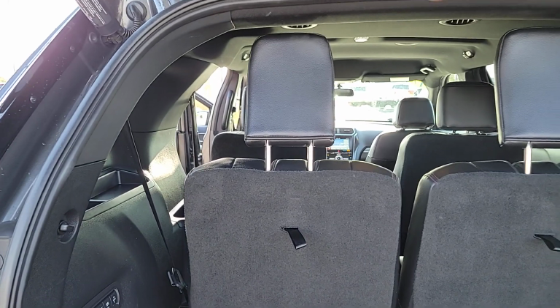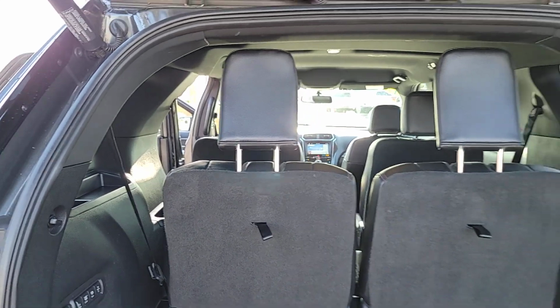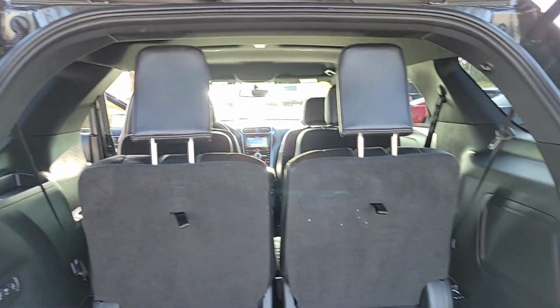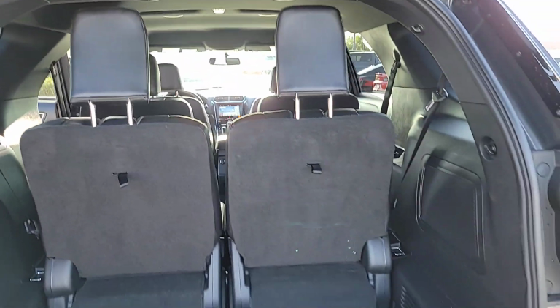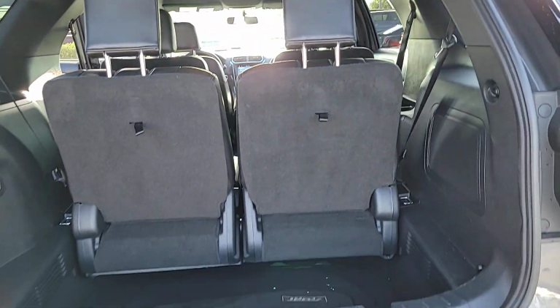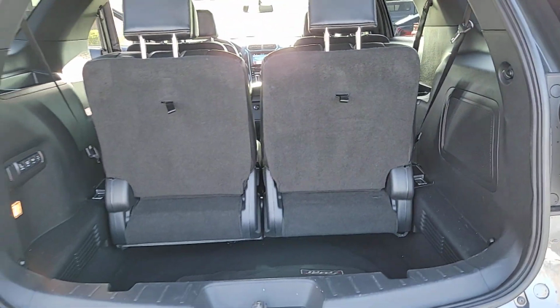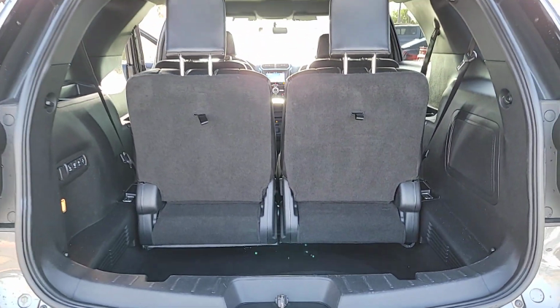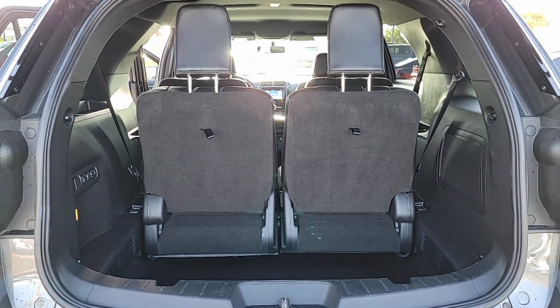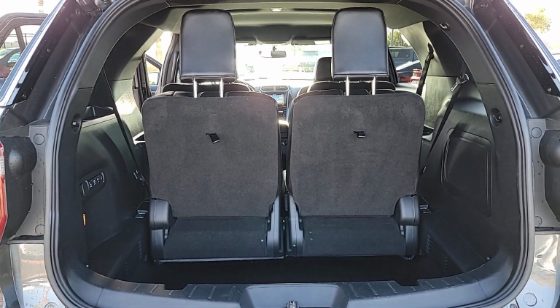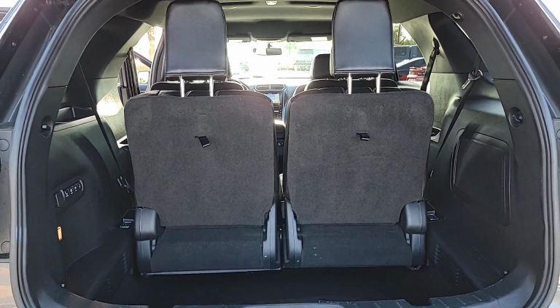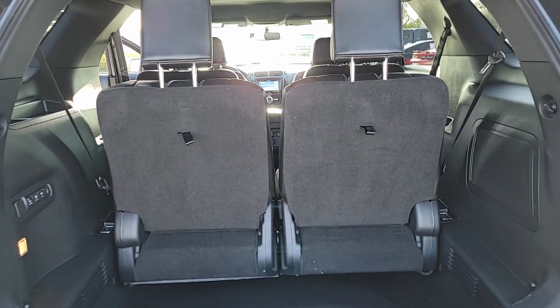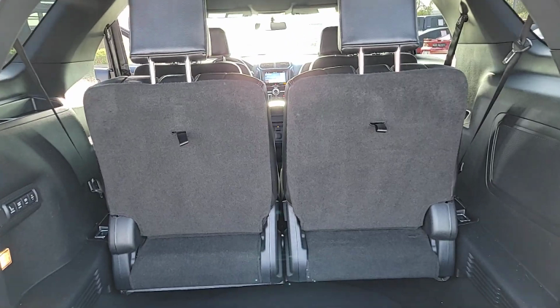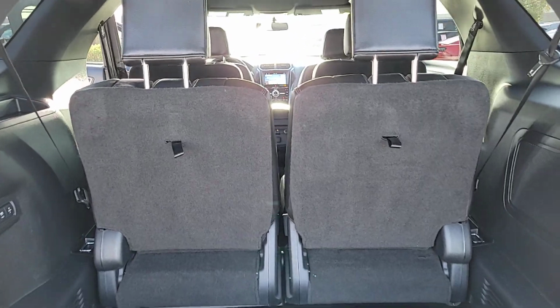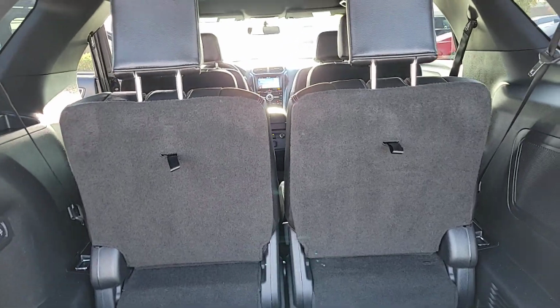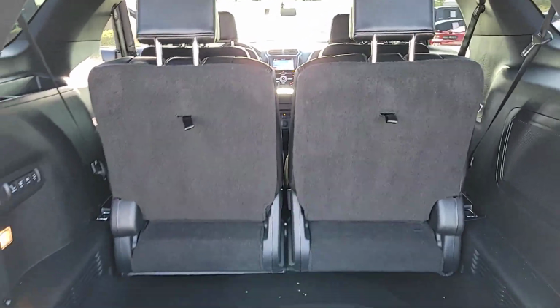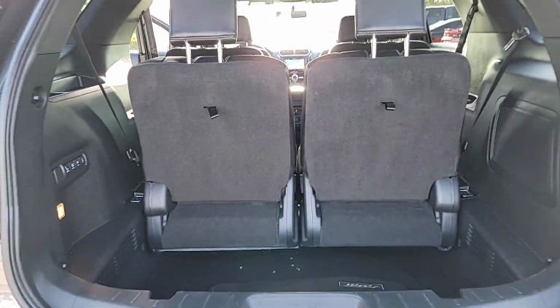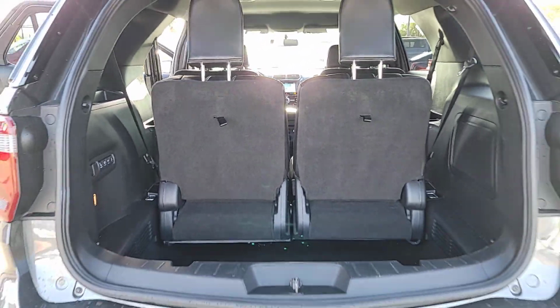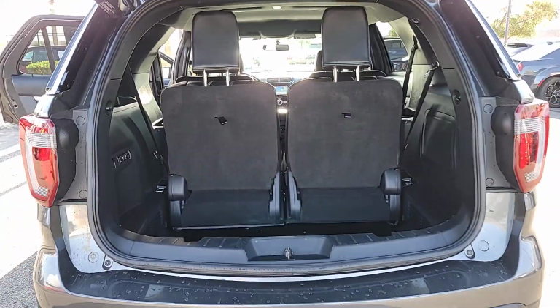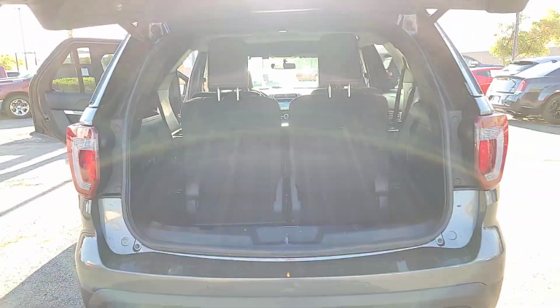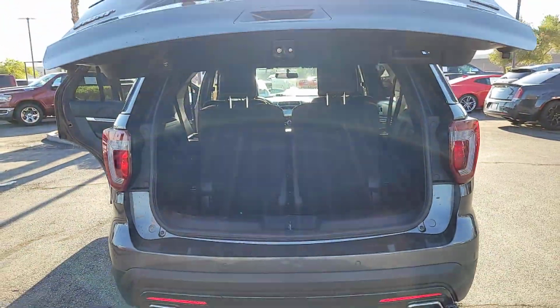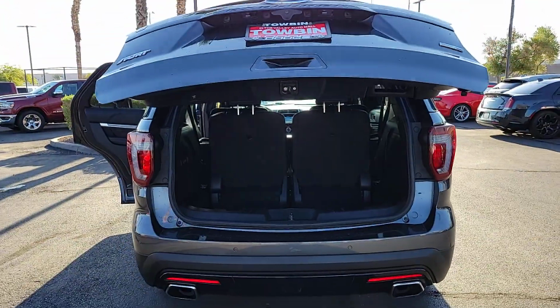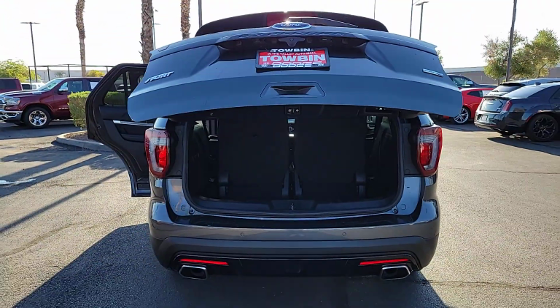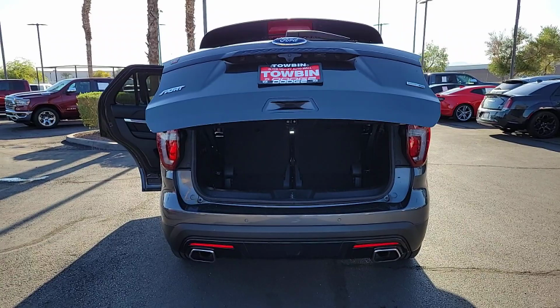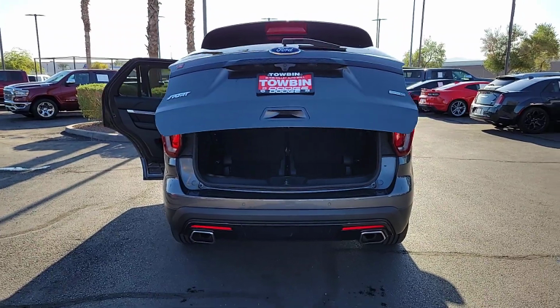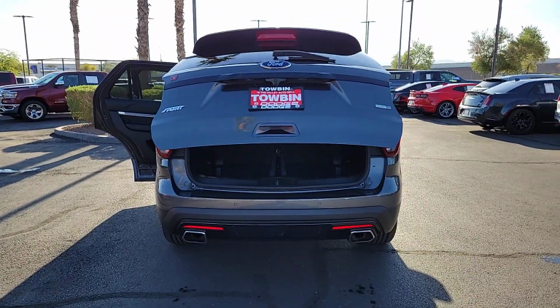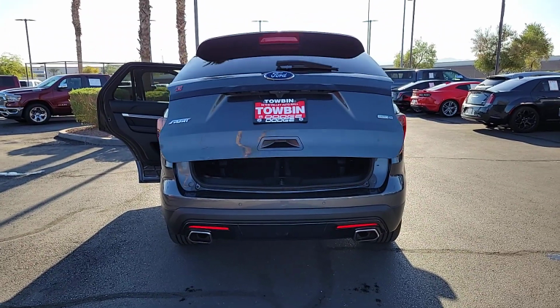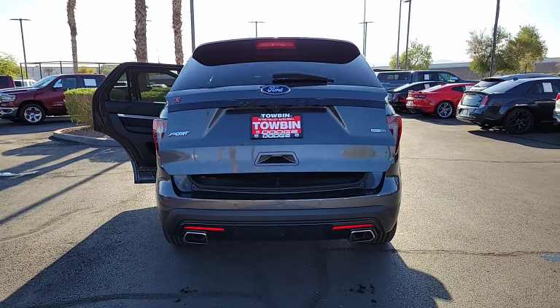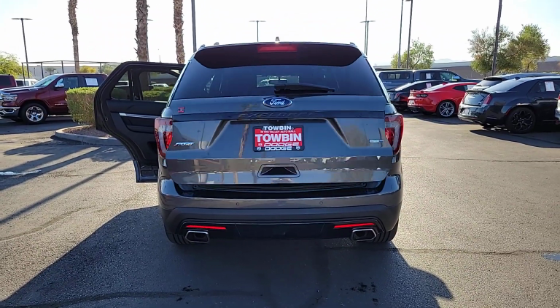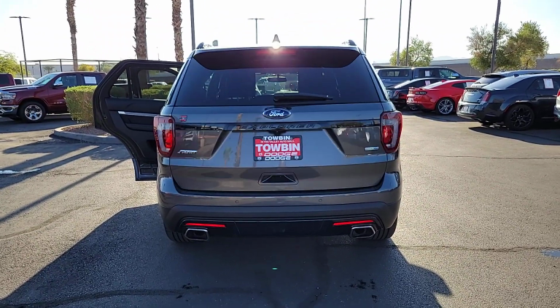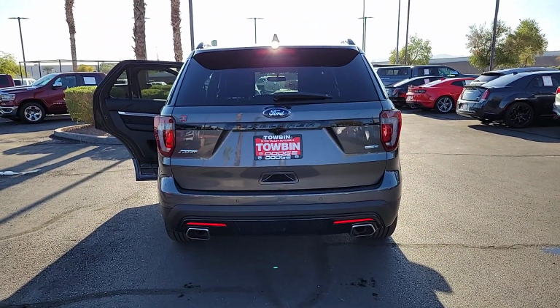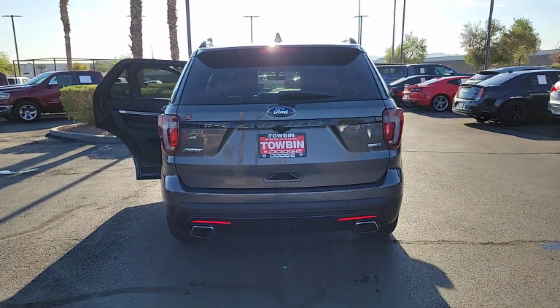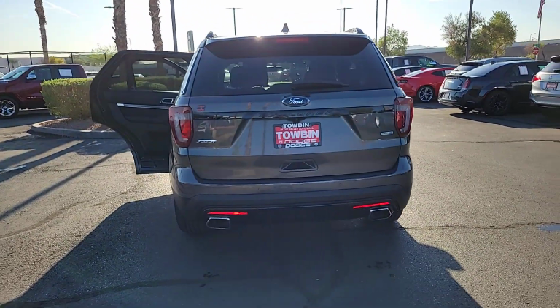Proximity key entry, backup camera, third row seat, alarm, leather steering wheel, vehicle anti-theft system, auto dimming rear view mirror, tire pressure monitoring system, leather seats, side airbag.